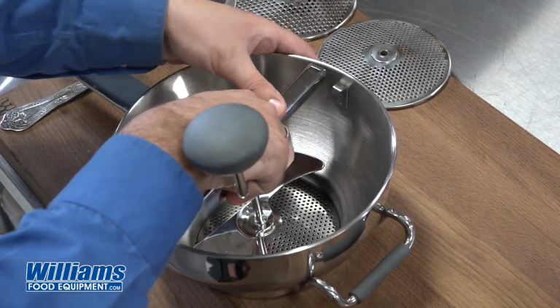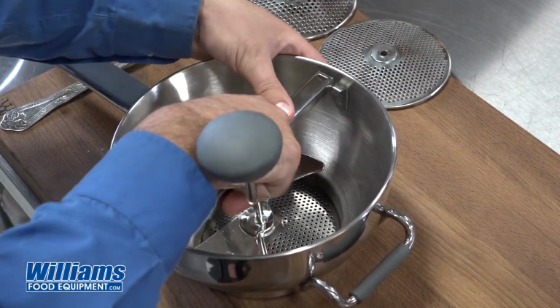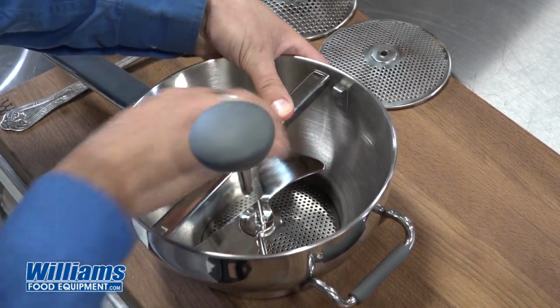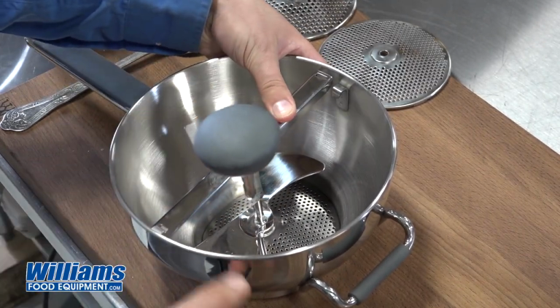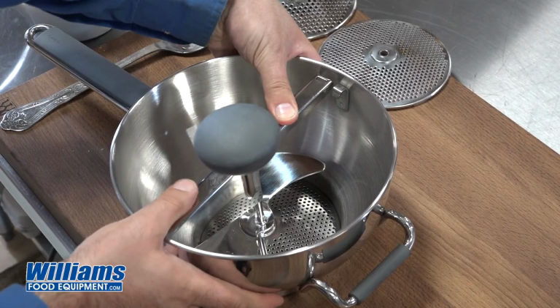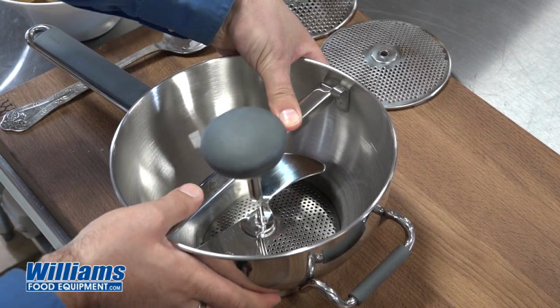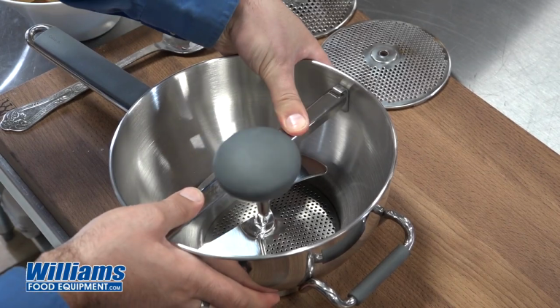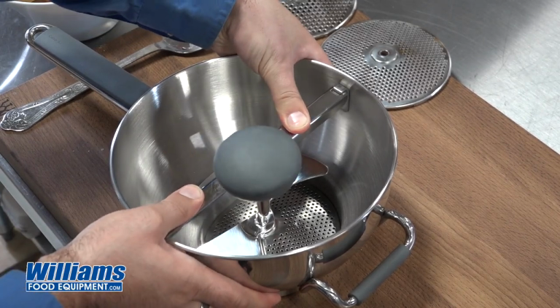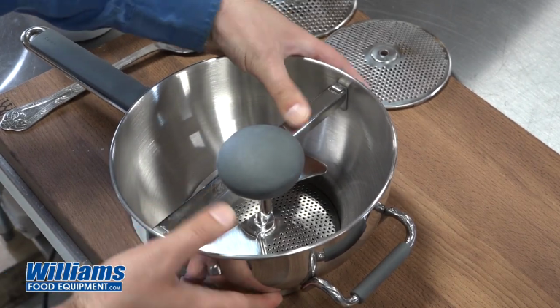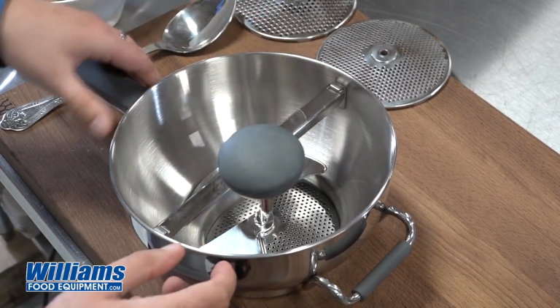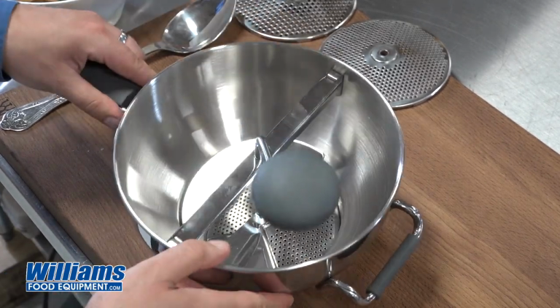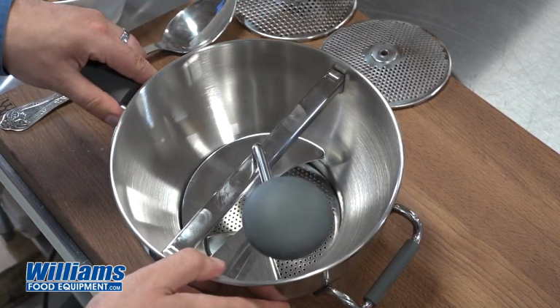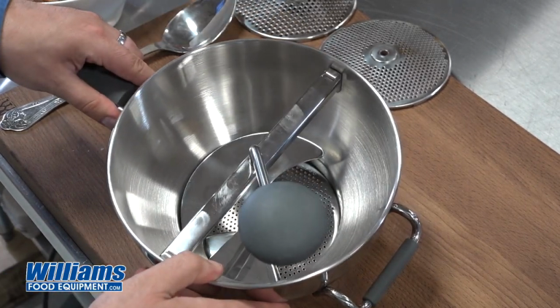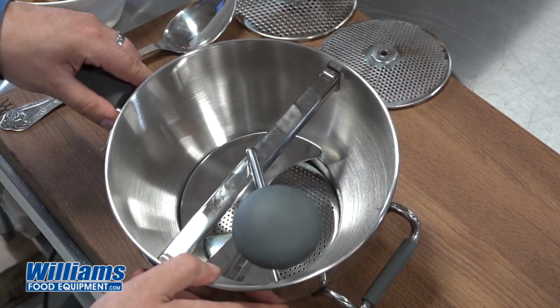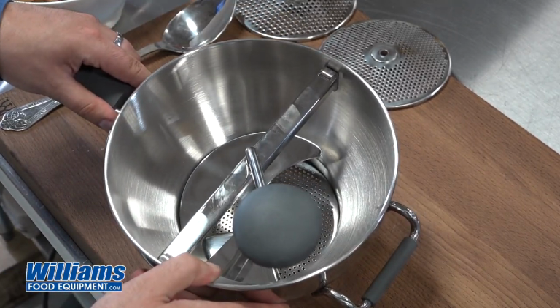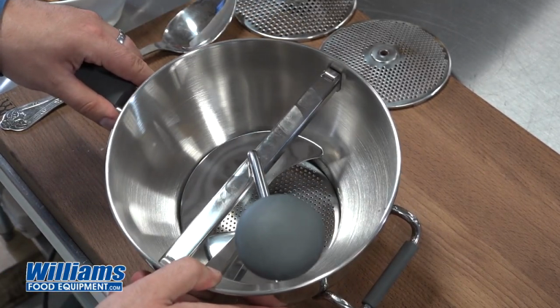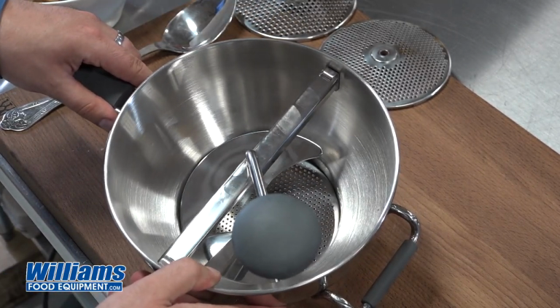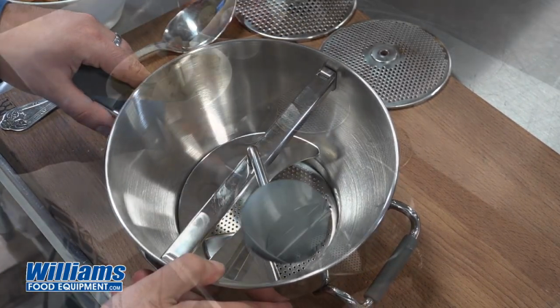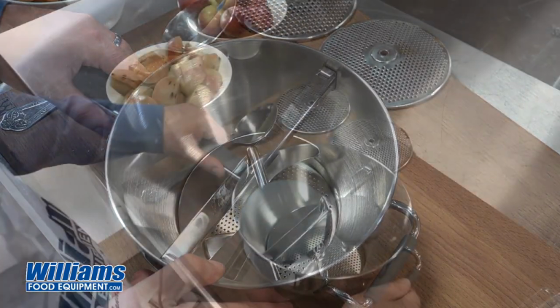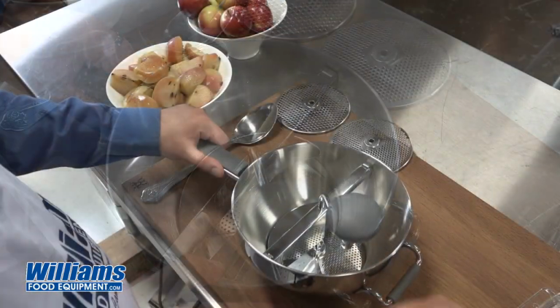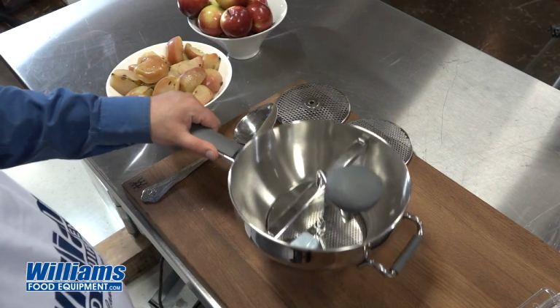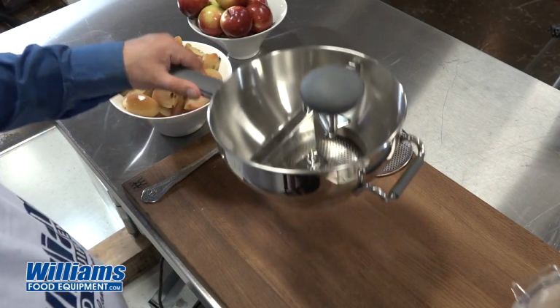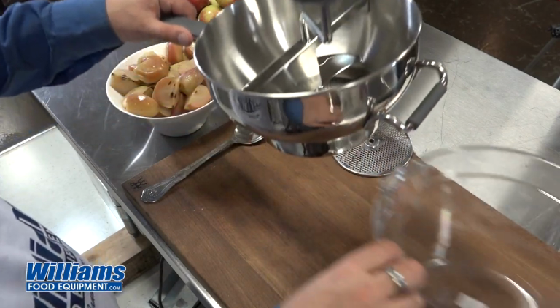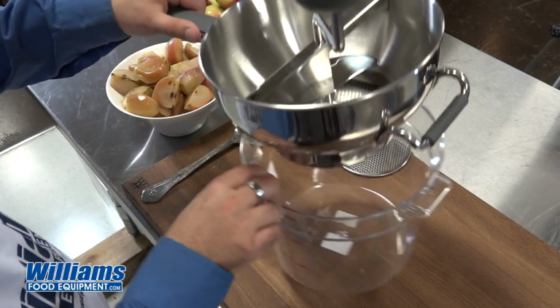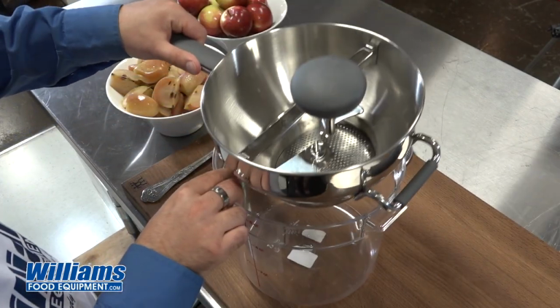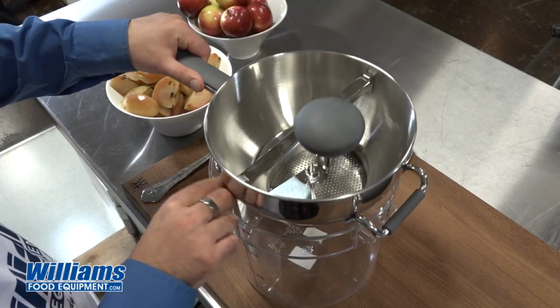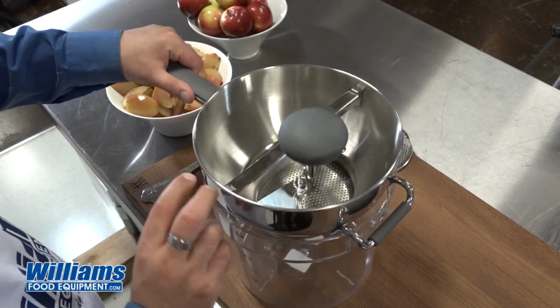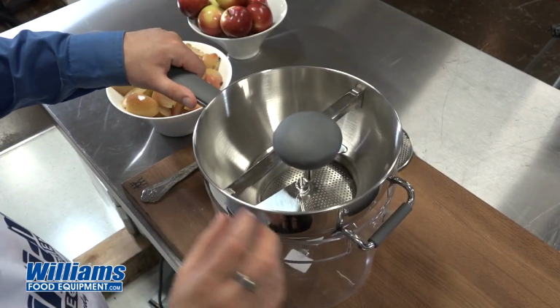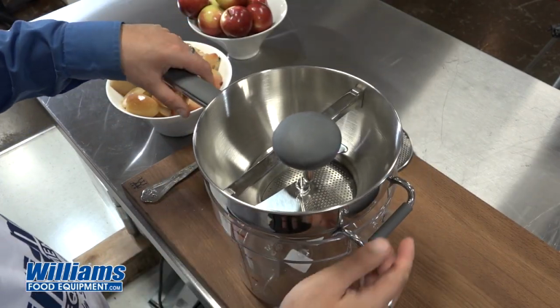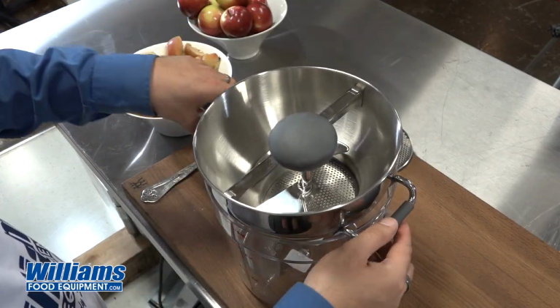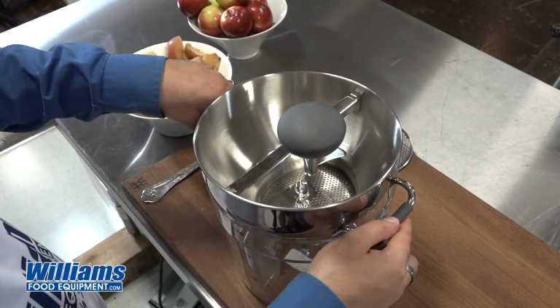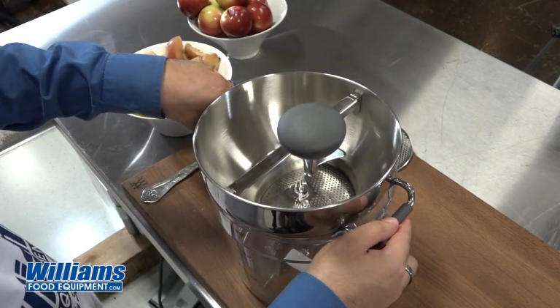I'm going to take my pusher with my handle and the crossbar, connect one side, use the spring, and connect it all together. It's as simple as that. So now let's make some applesauce. I'm just going to put that over our container.